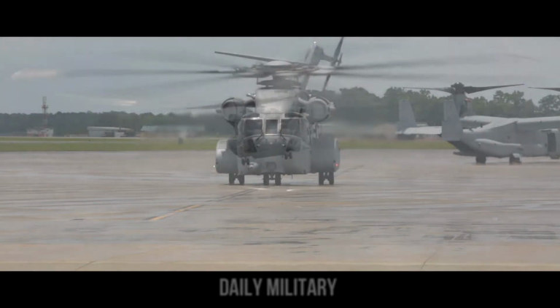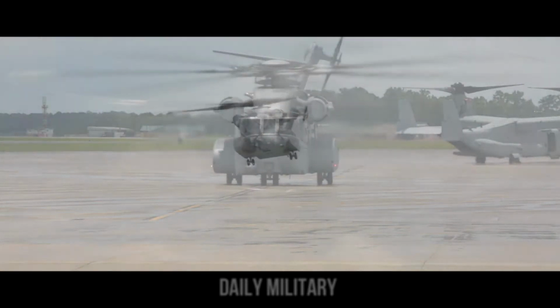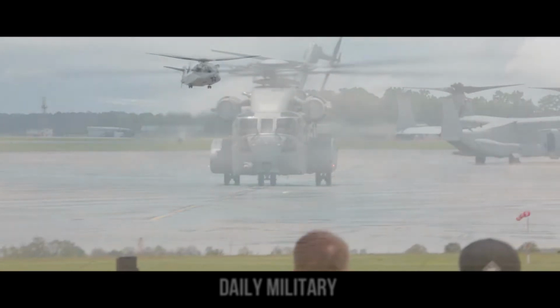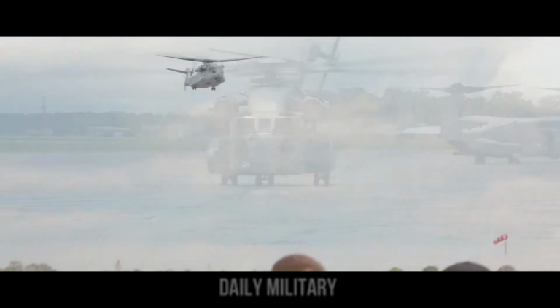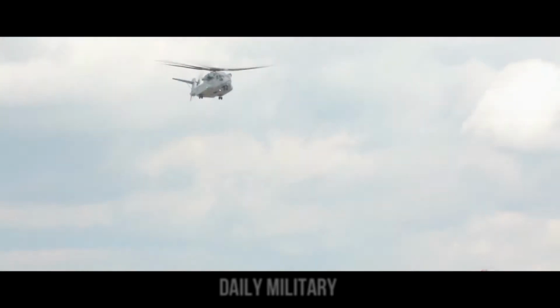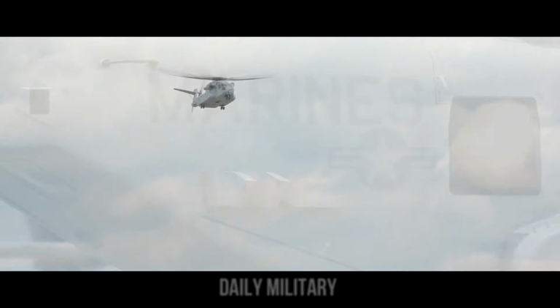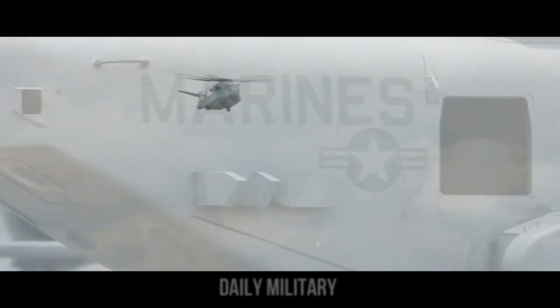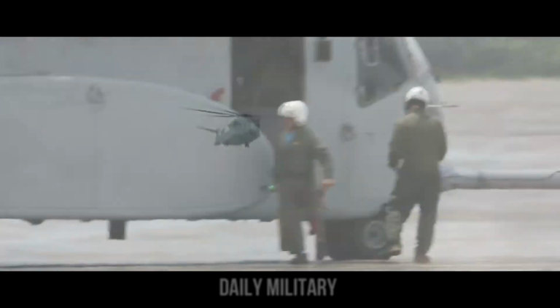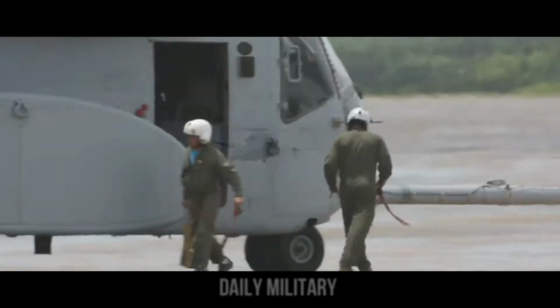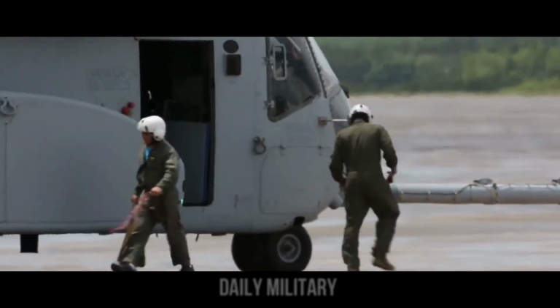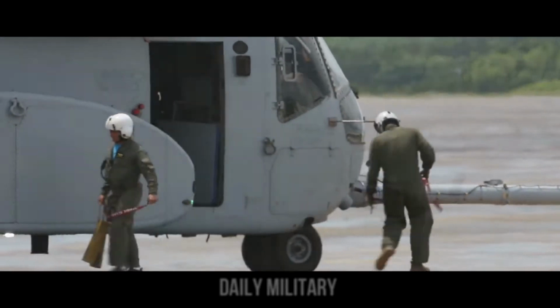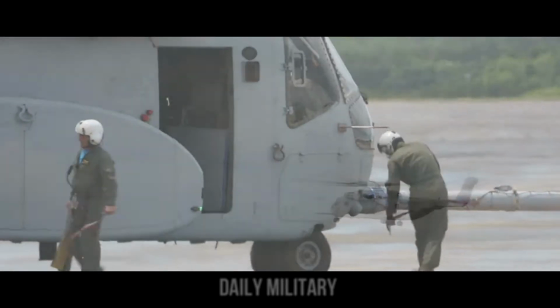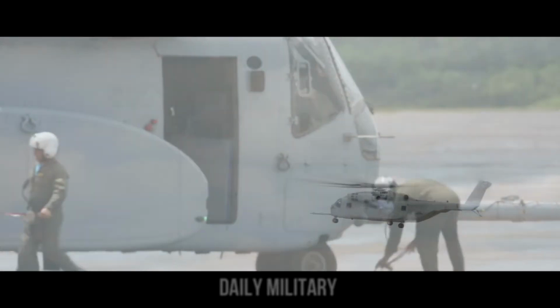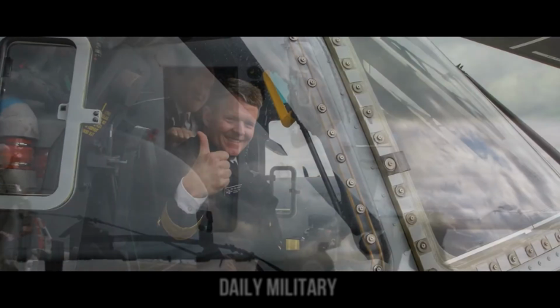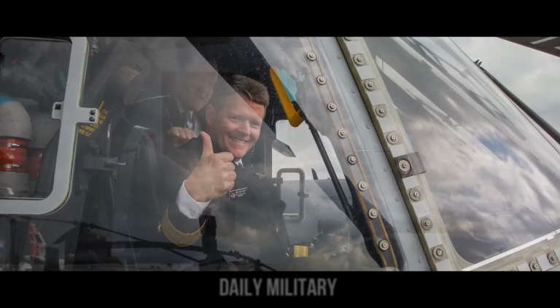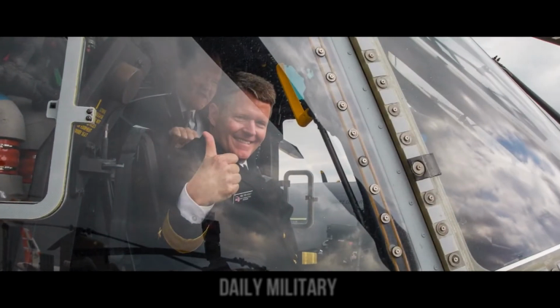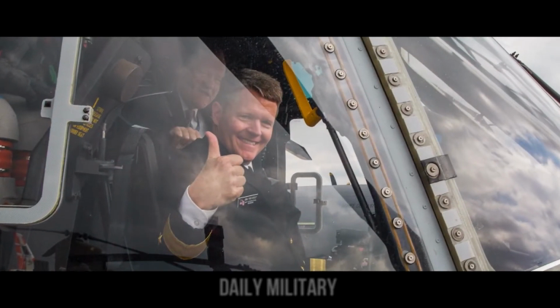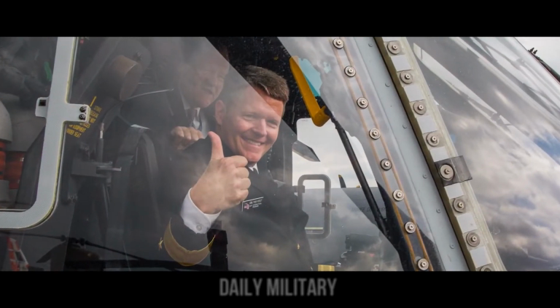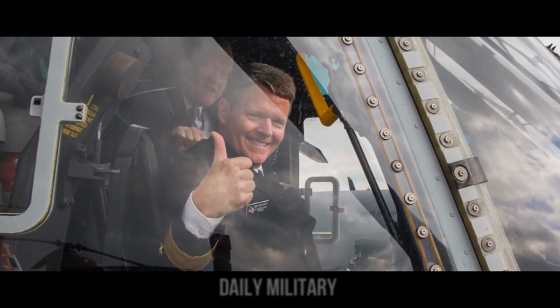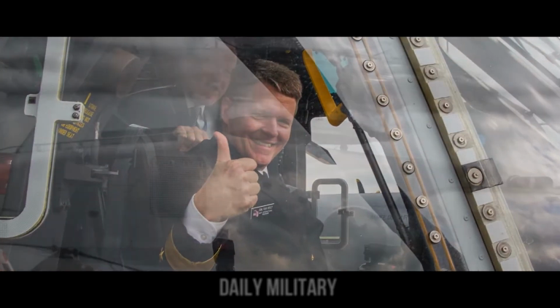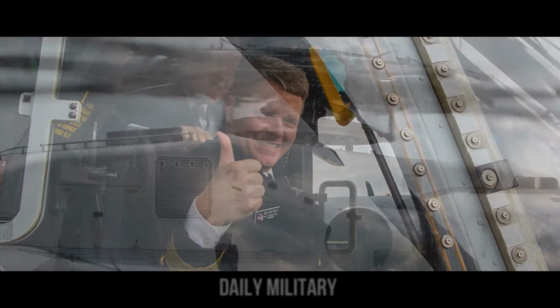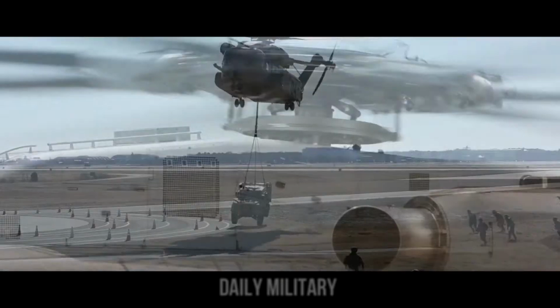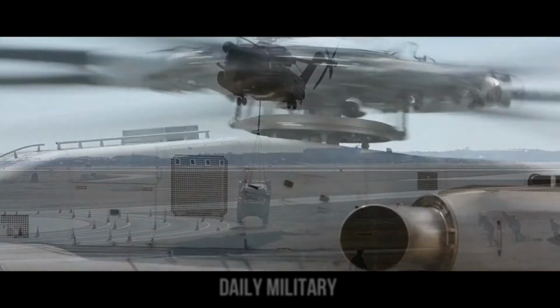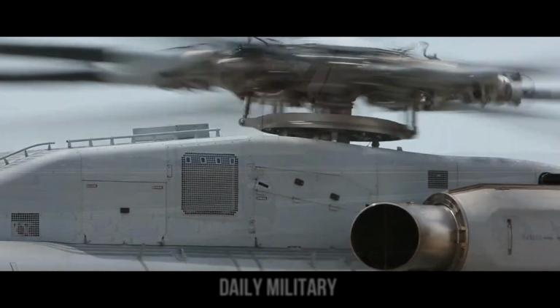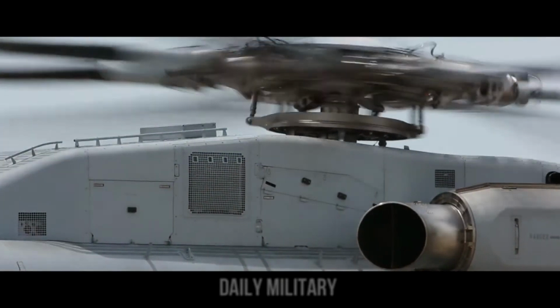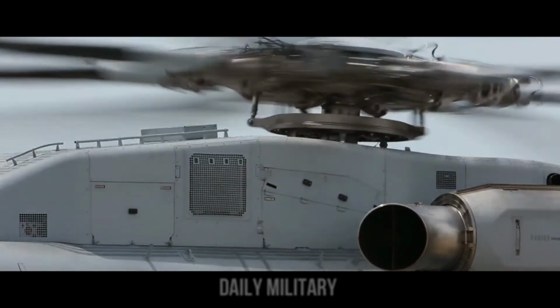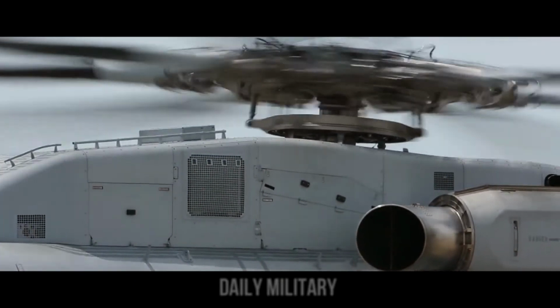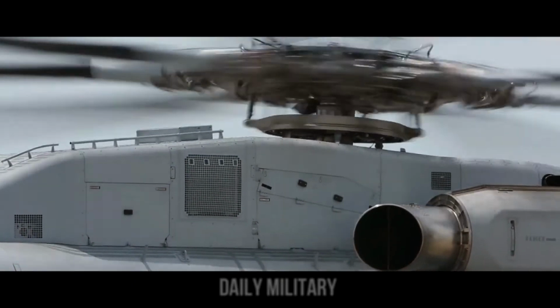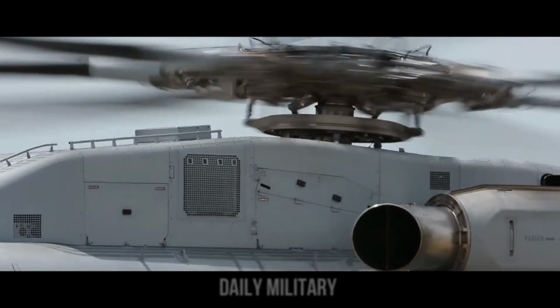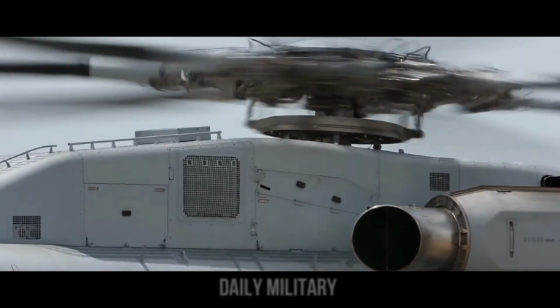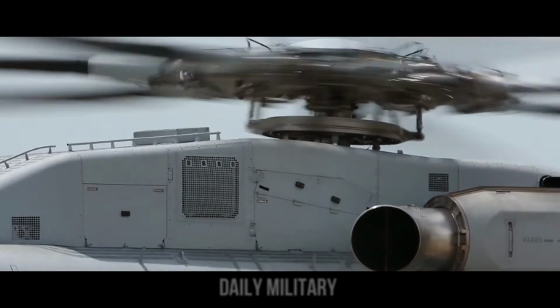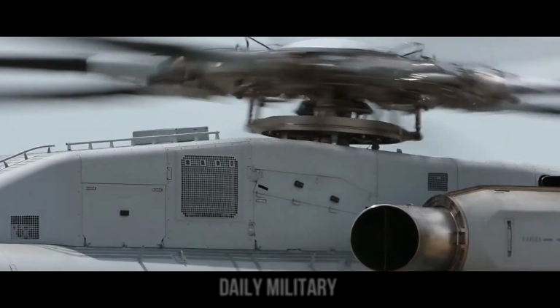The King Stallion has several upgrades over the legacy aircraft, including a digital glass cockpit and fly-by-wire controls.